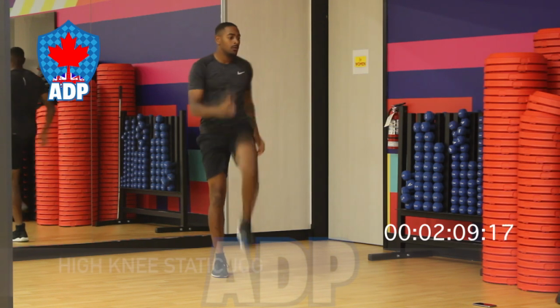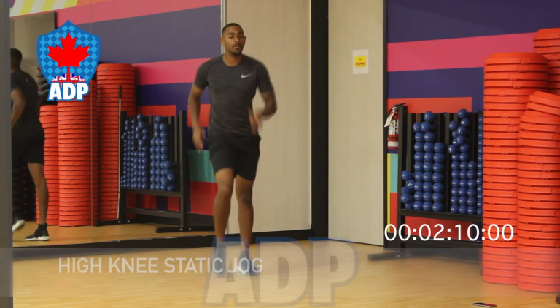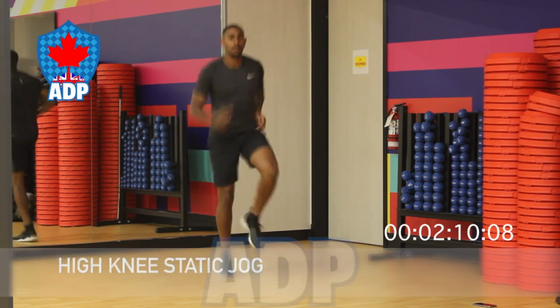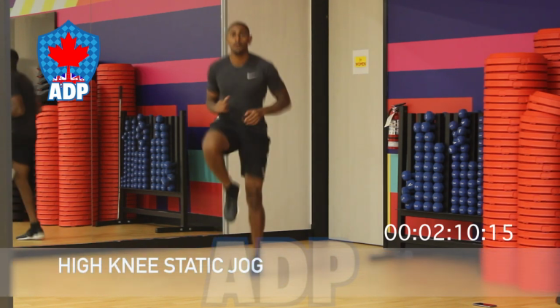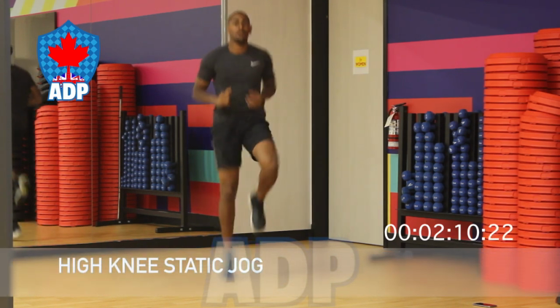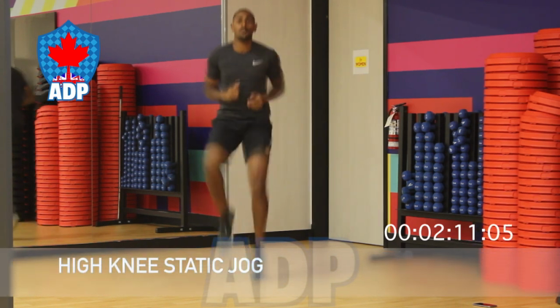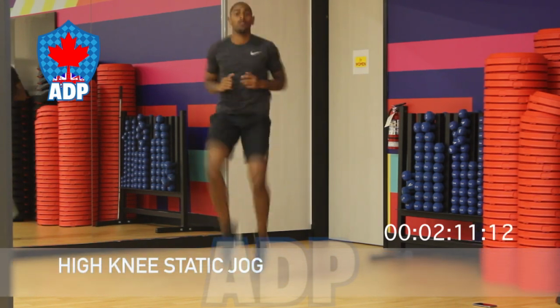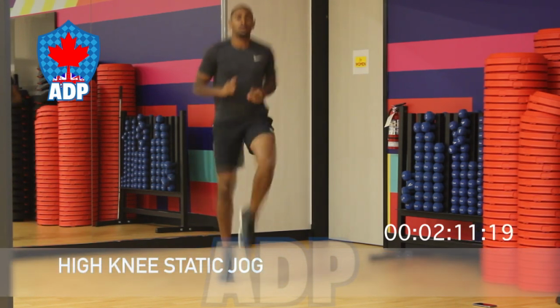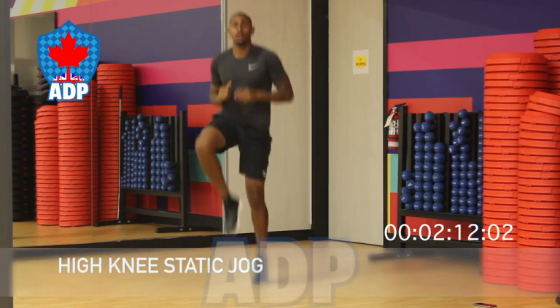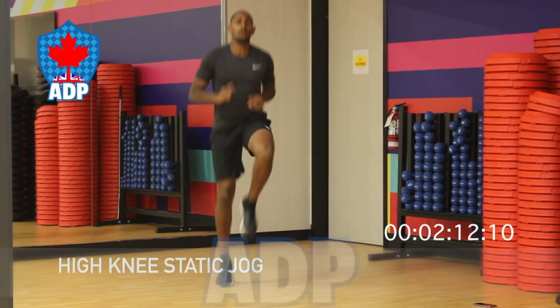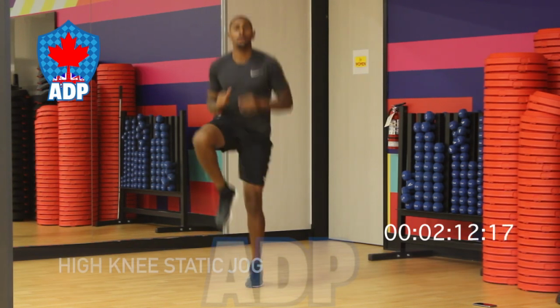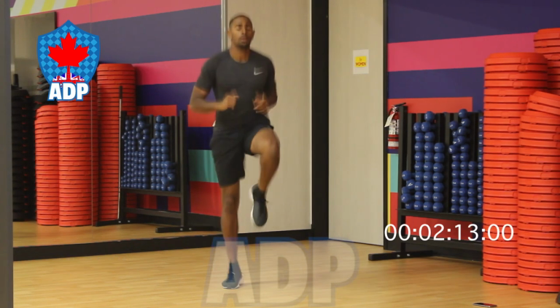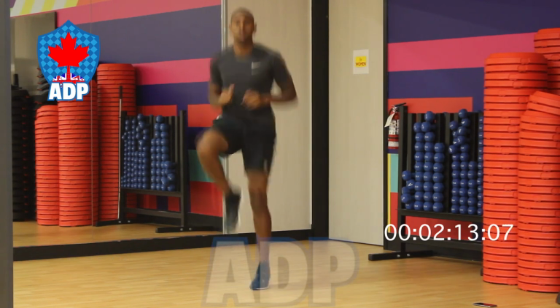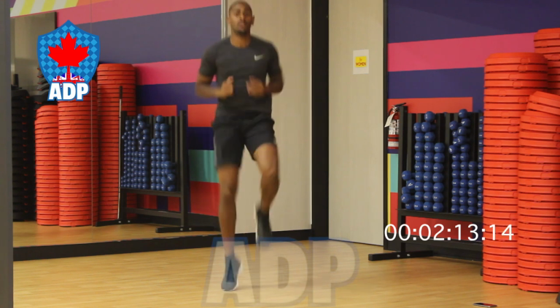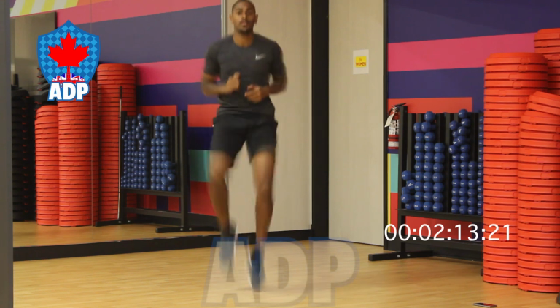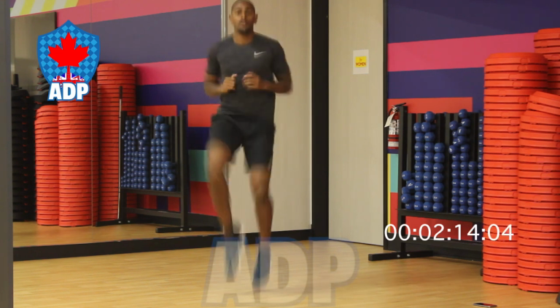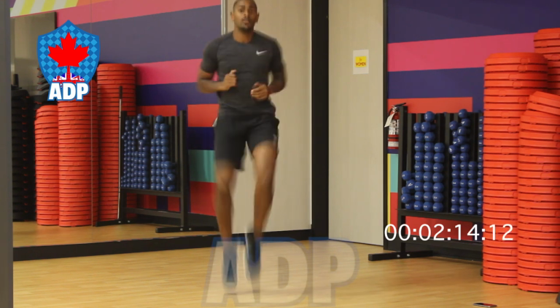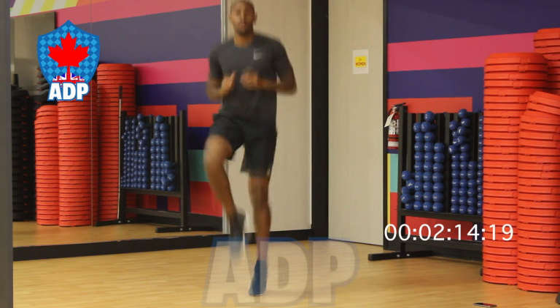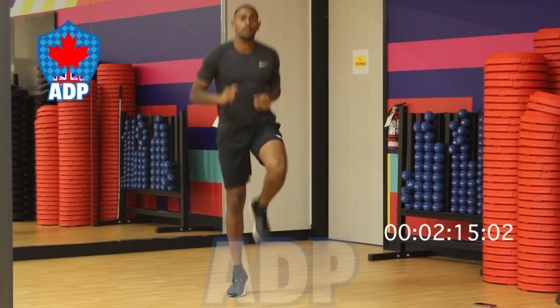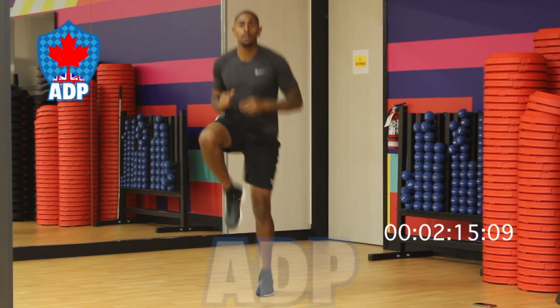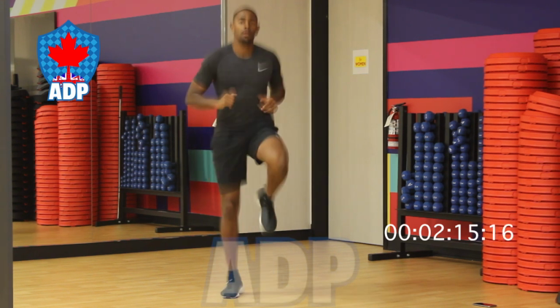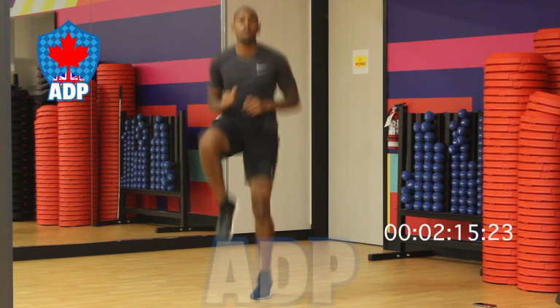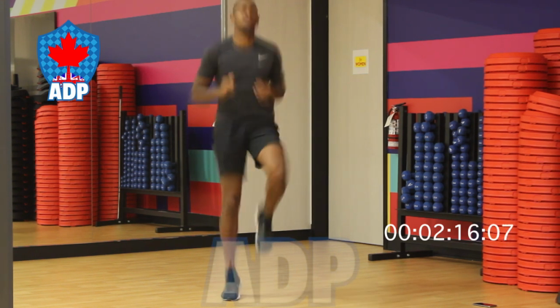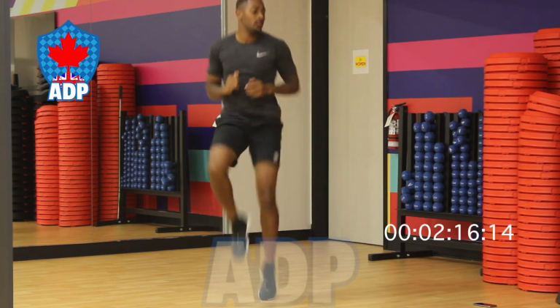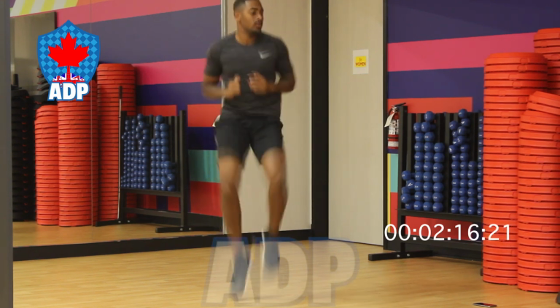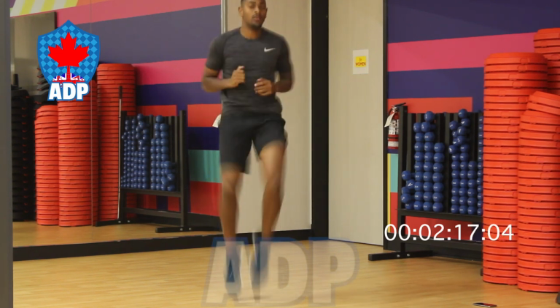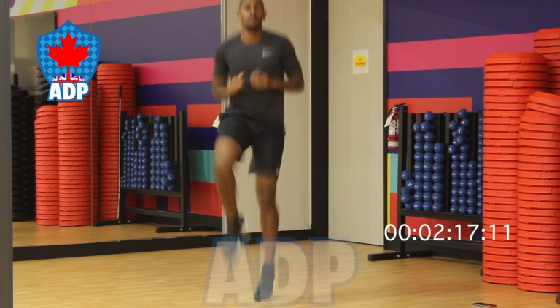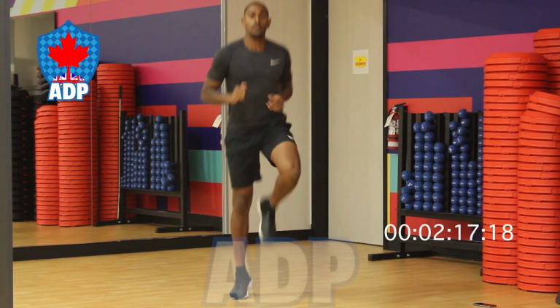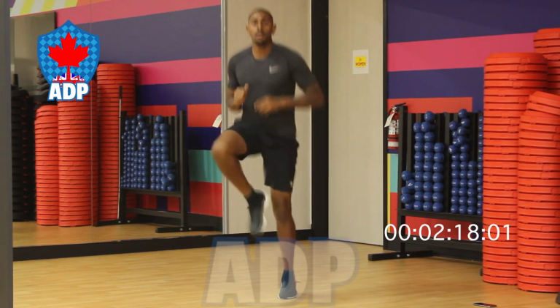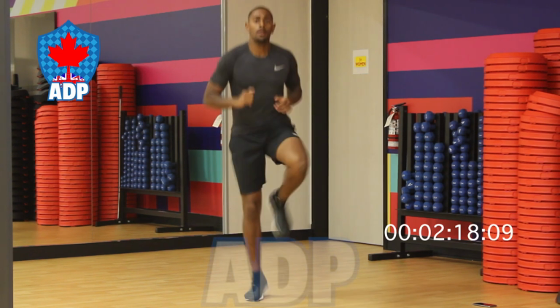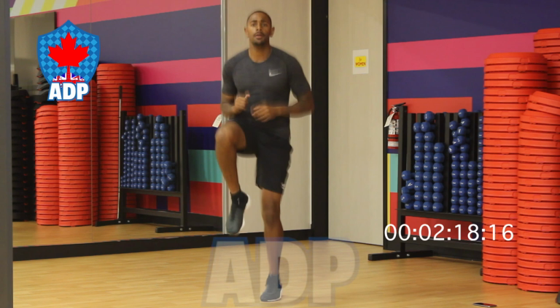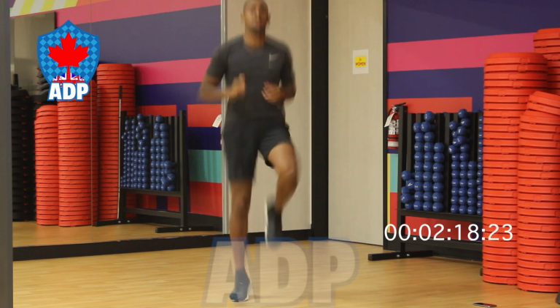Moving on to our static knee jogging. What we want to do is lift our knees nice and high, maintaining the same pace. The faster you go, the more prepared for the workout you'll be.